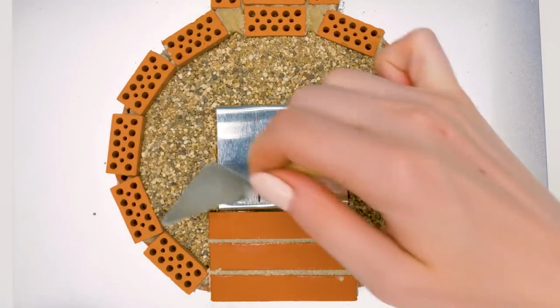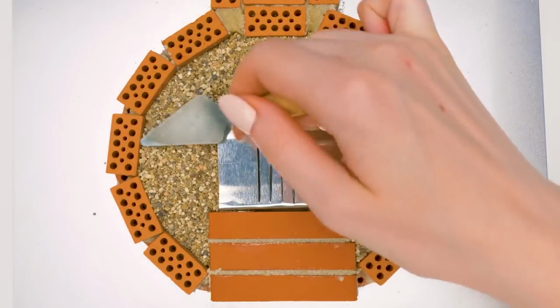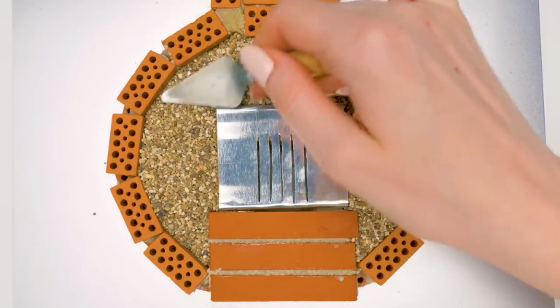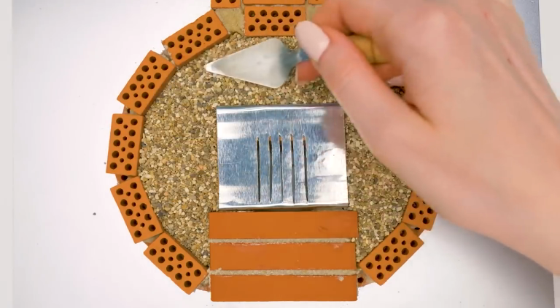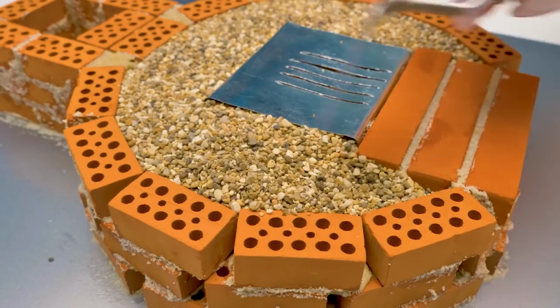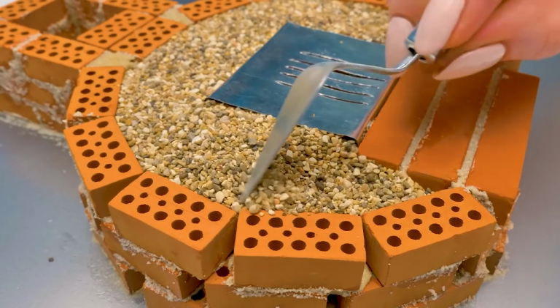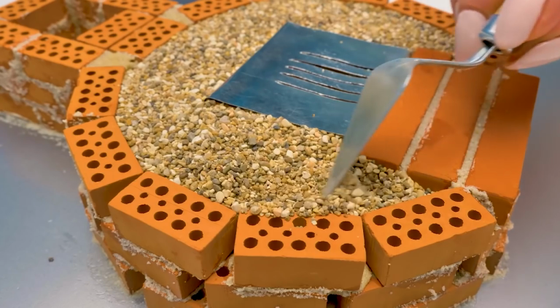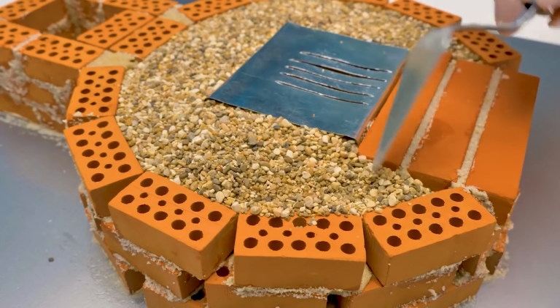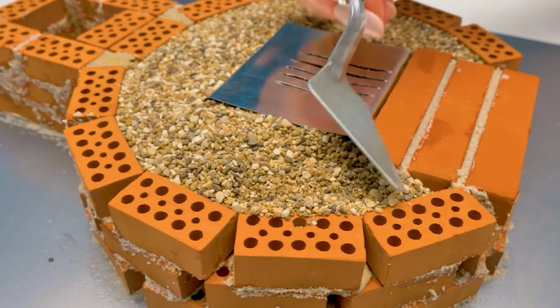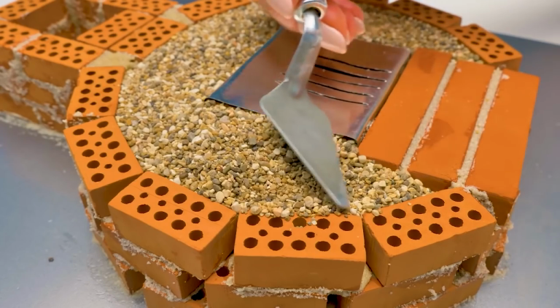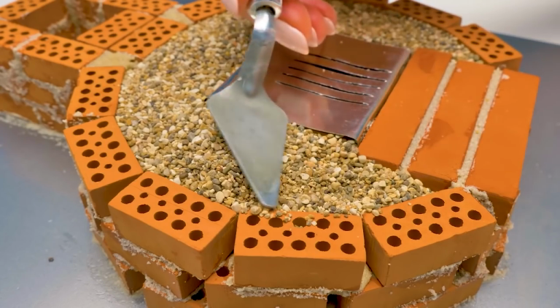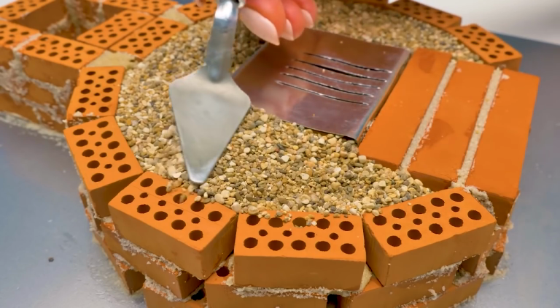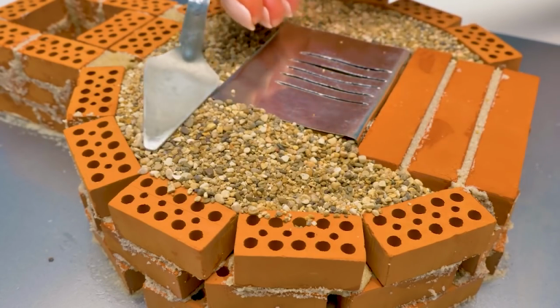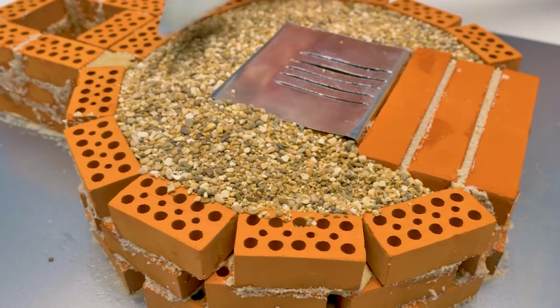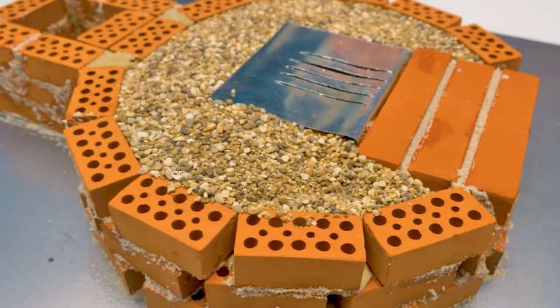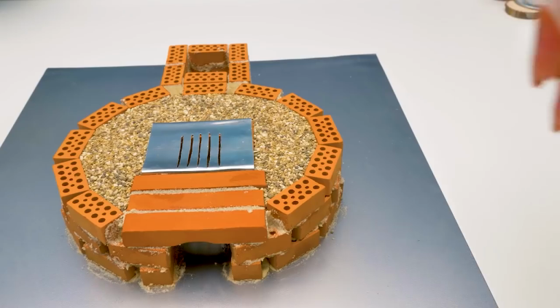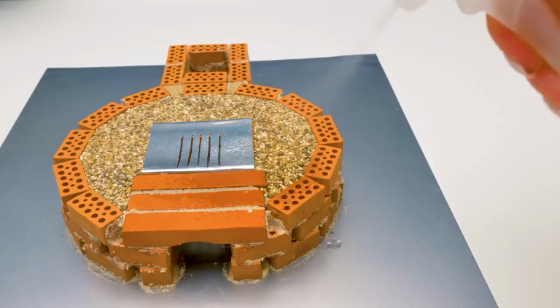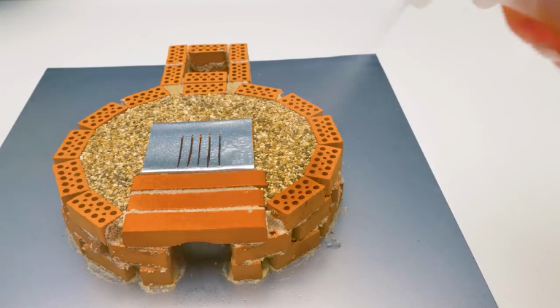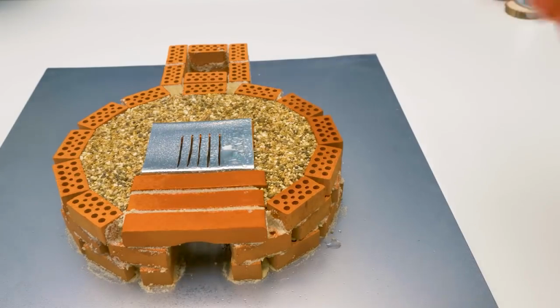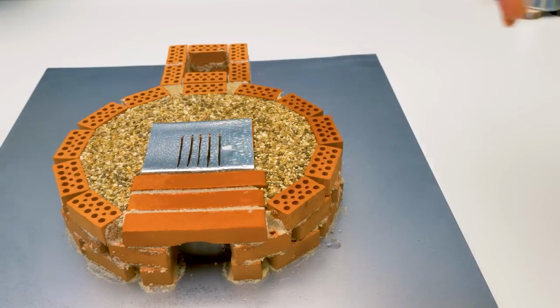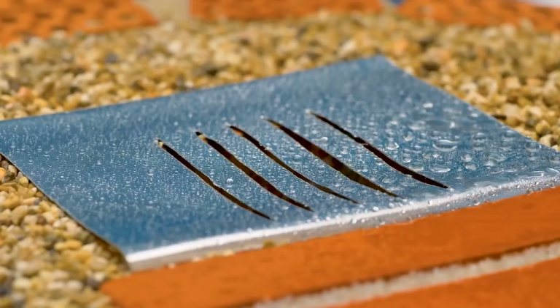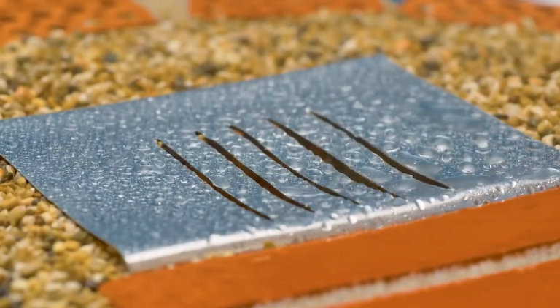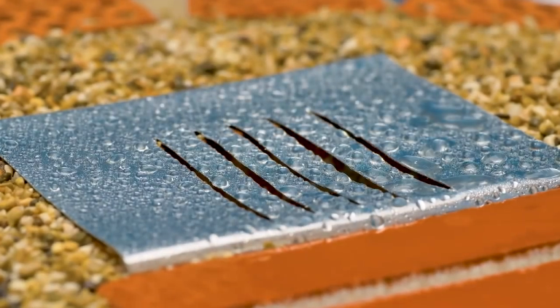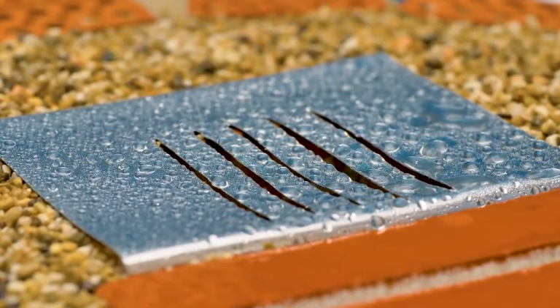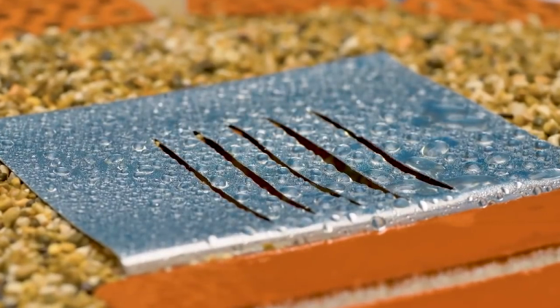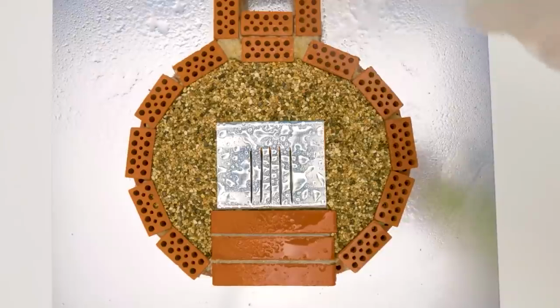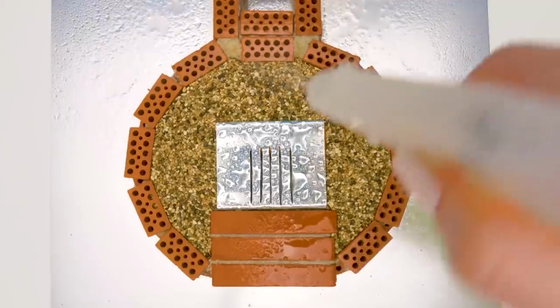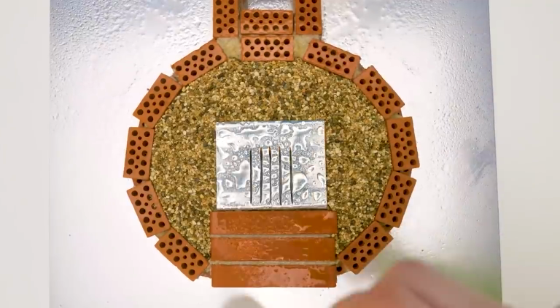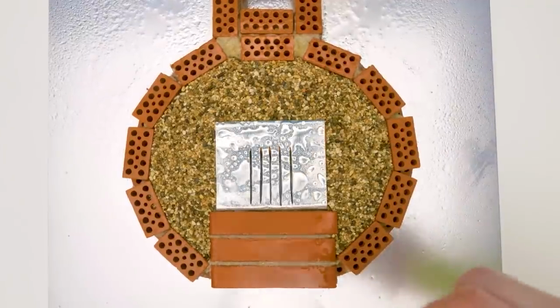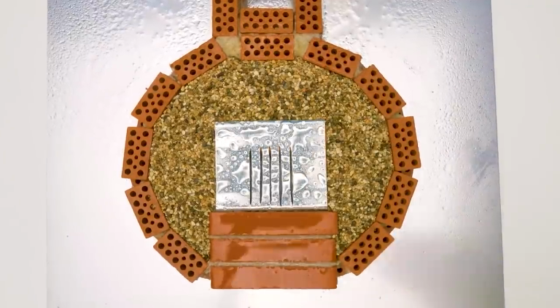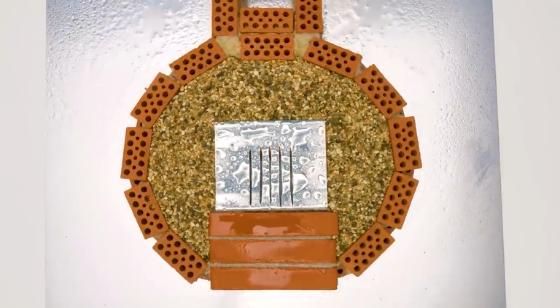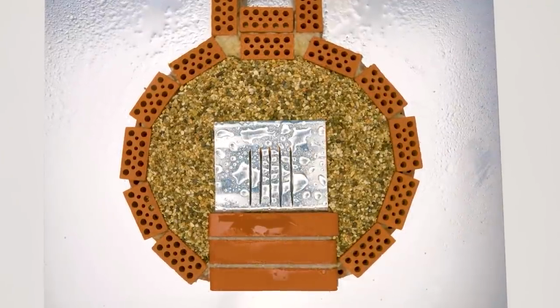Now spread the little stones evenly this way. Moisten the surface — you can use a spray bottle for it. By the way, we need to put several more brick layers.